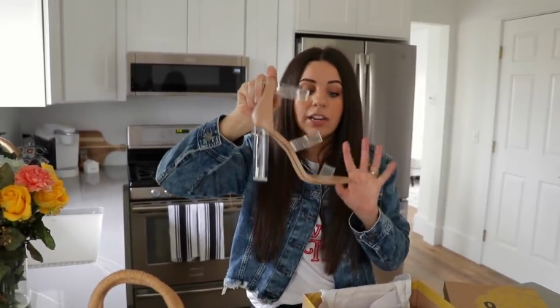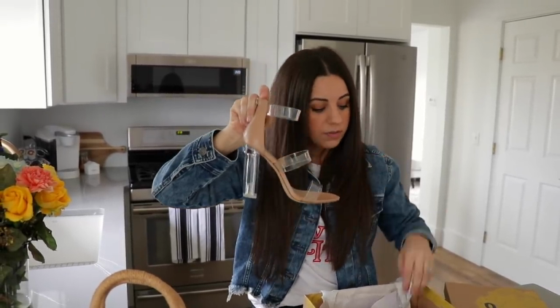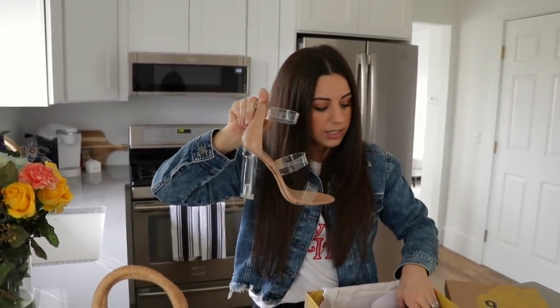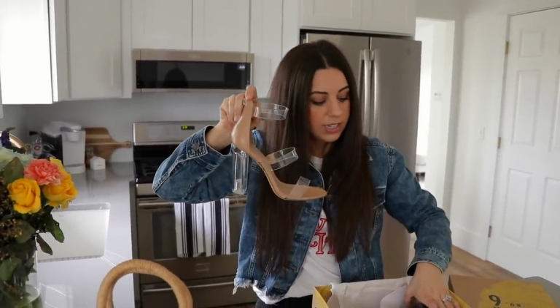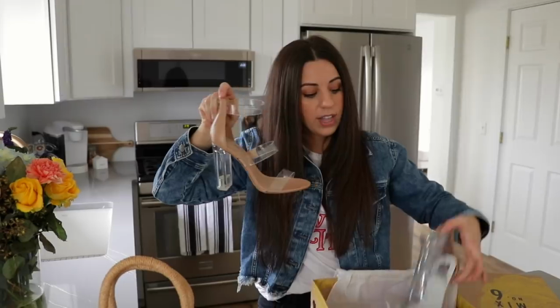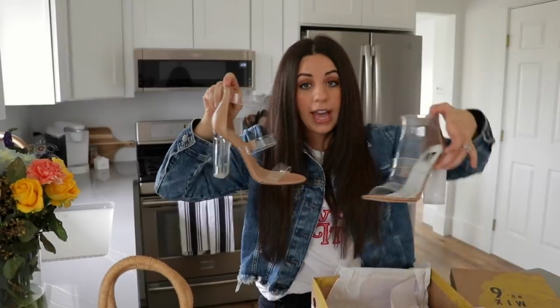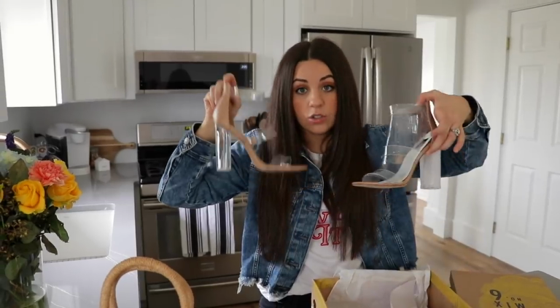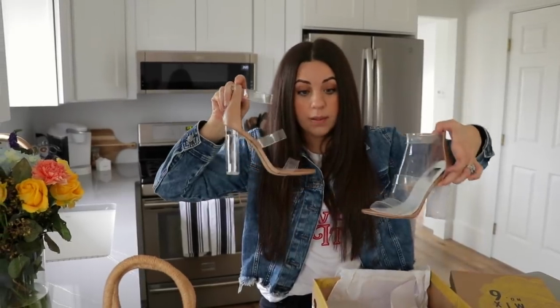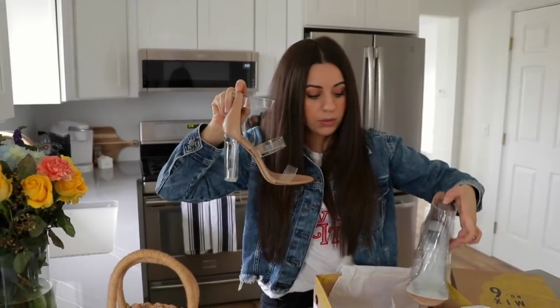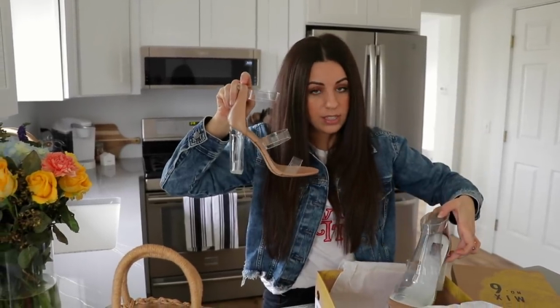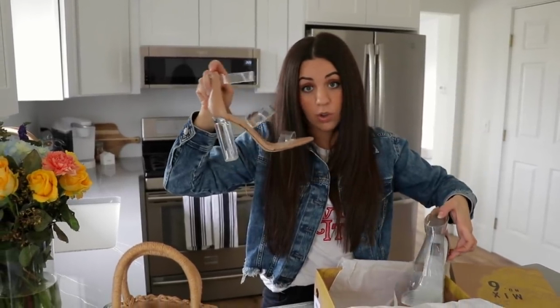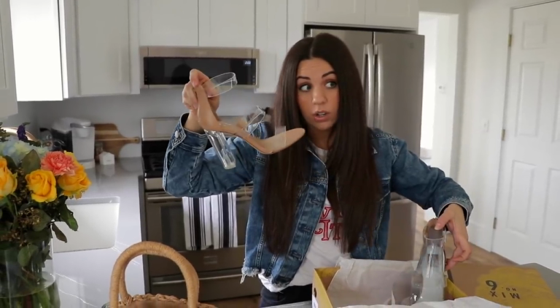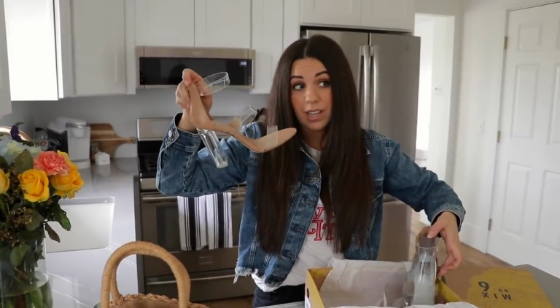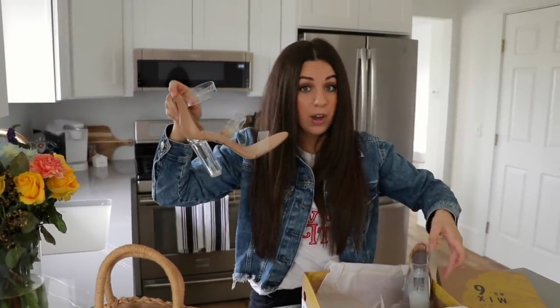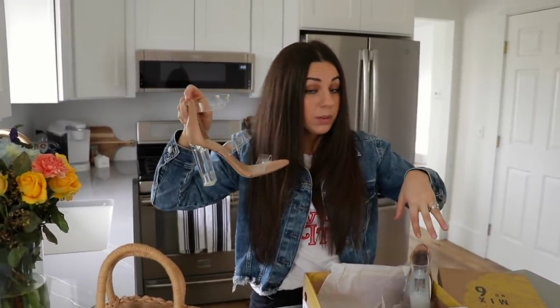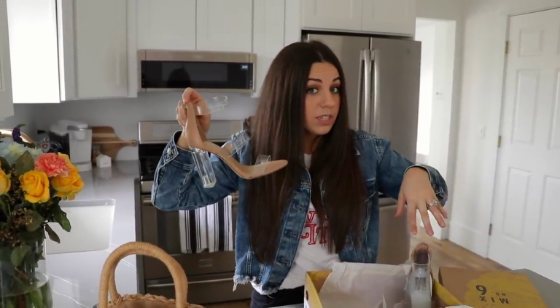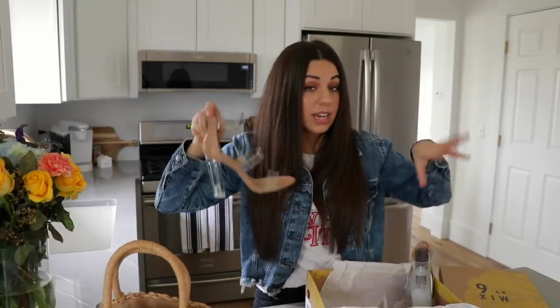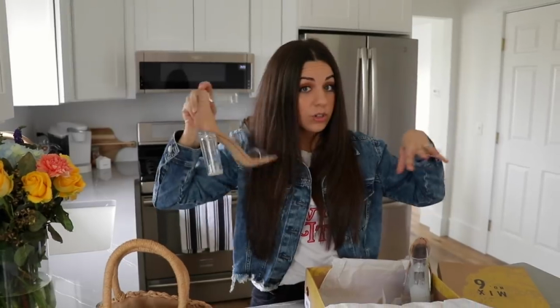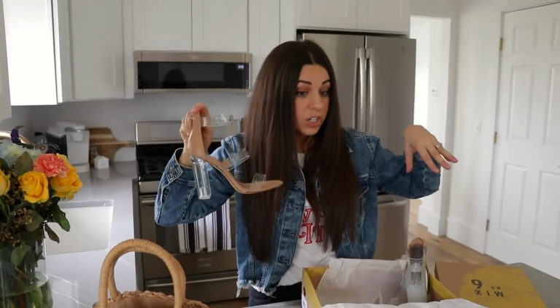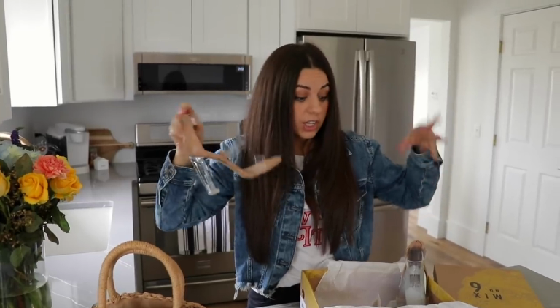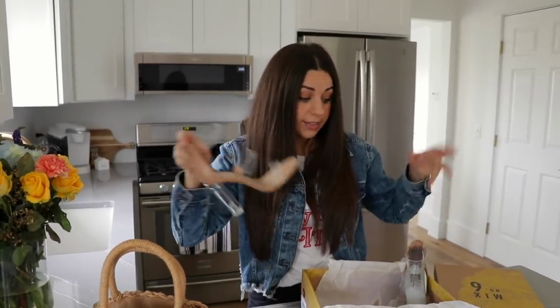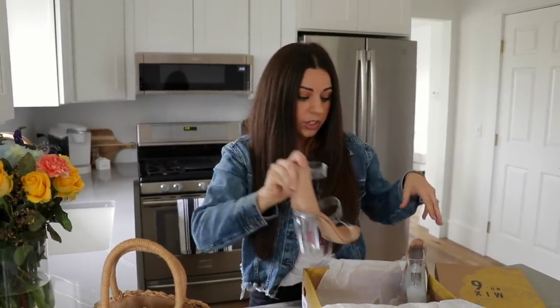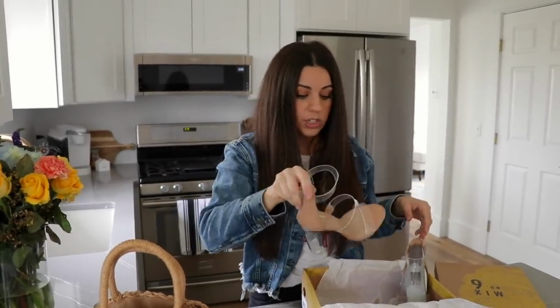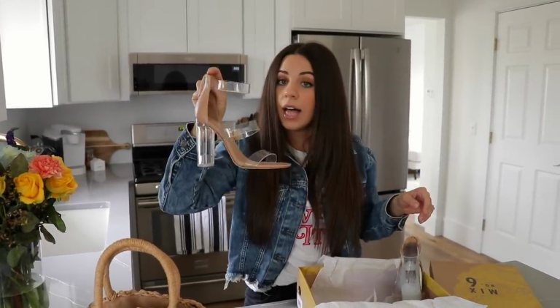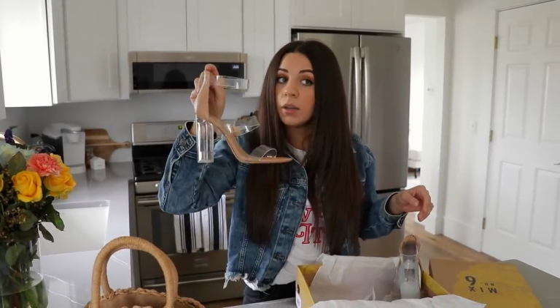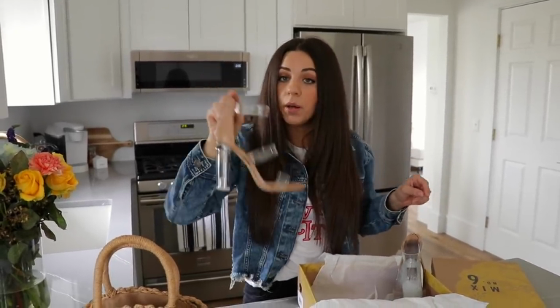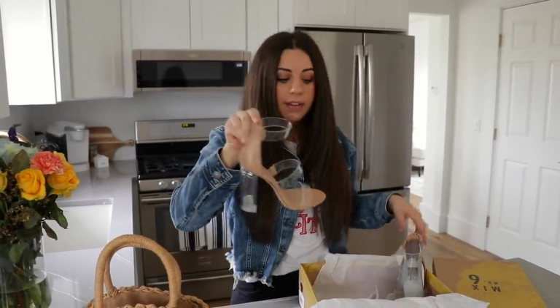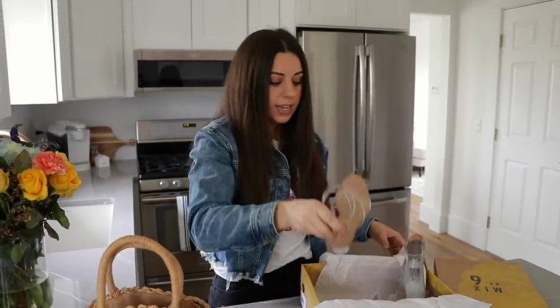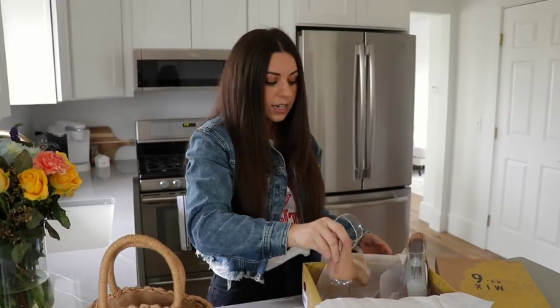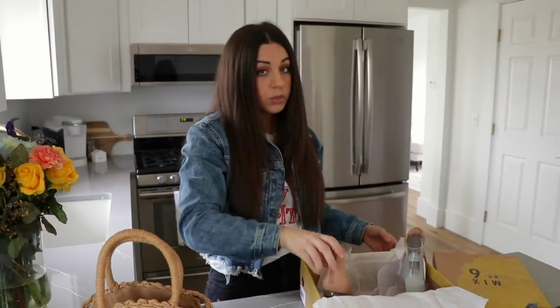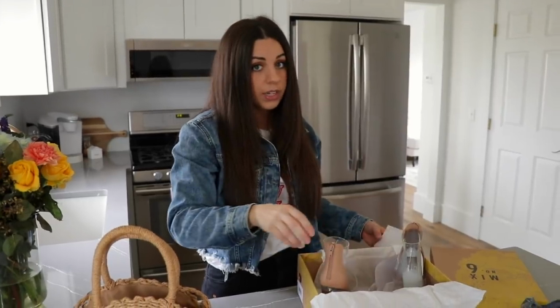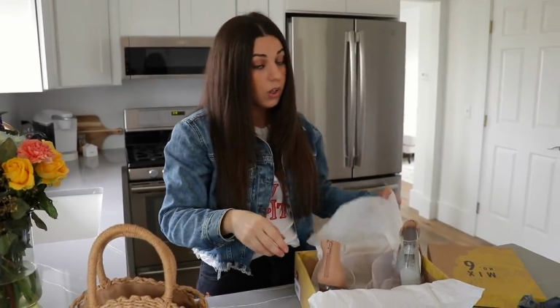I just kind of wanted a clear heel that I could dress up — wear with dressy stuff — or wear with jeans and kind of do a dressy jean look, which would look cute too. I will probably include these in another spring haul.